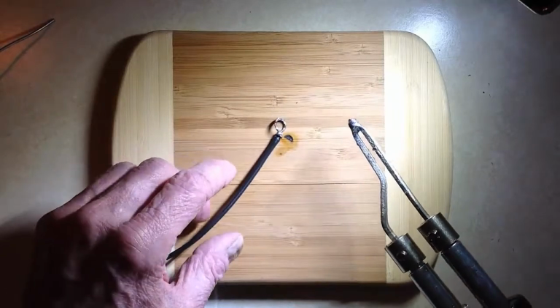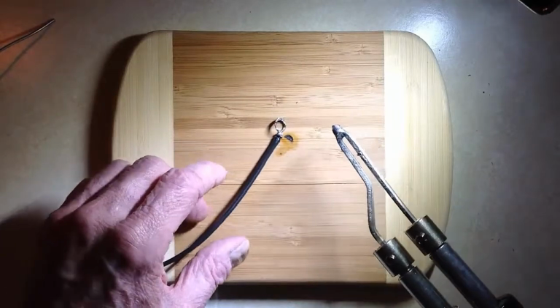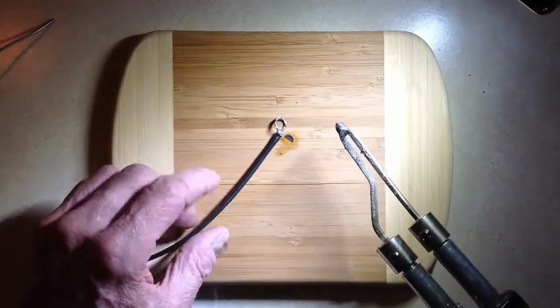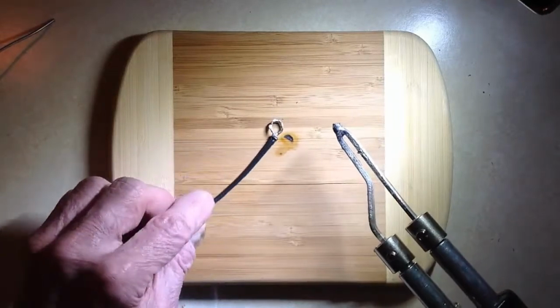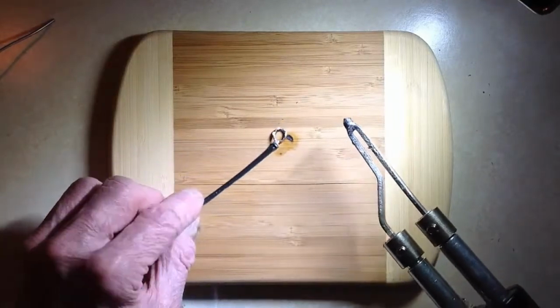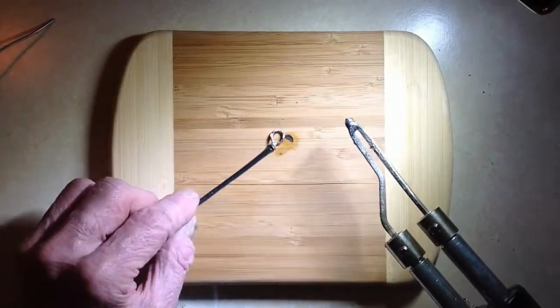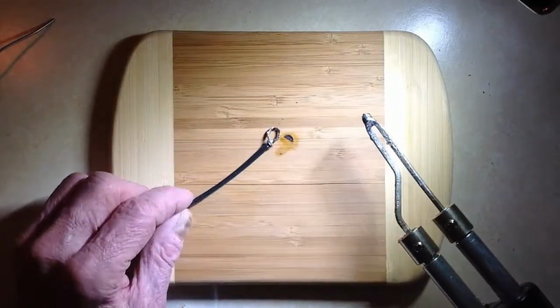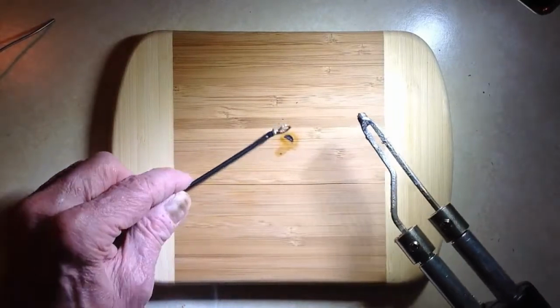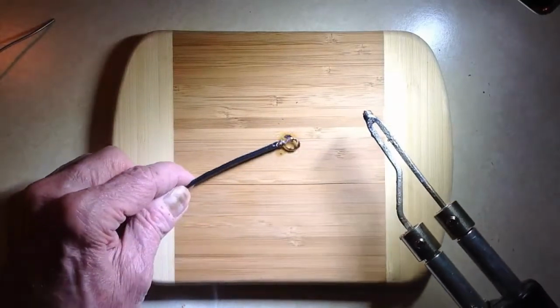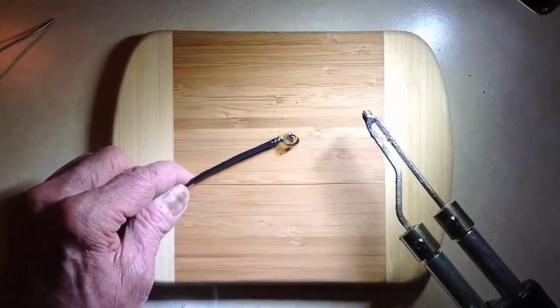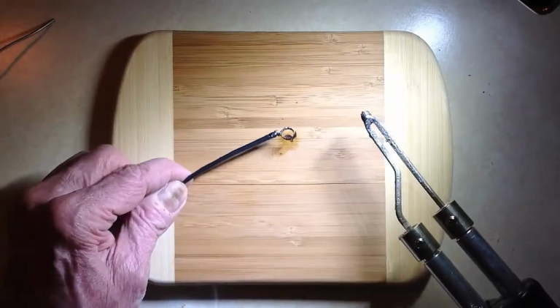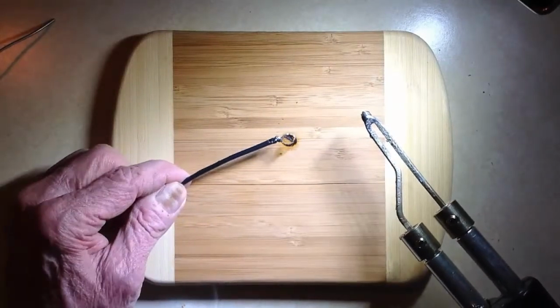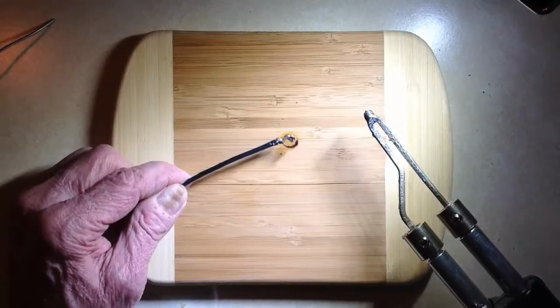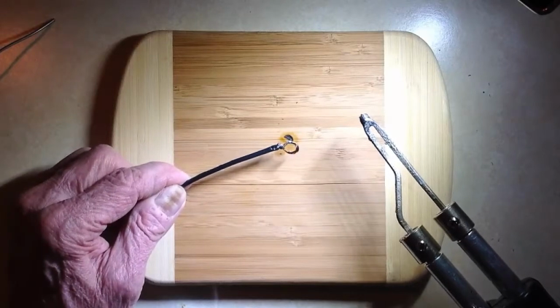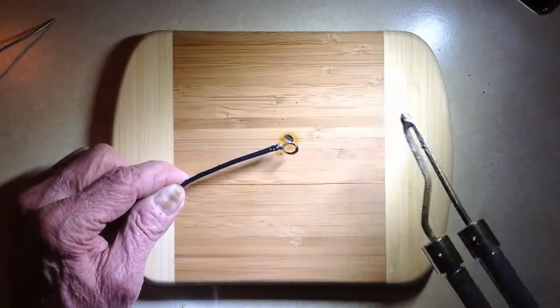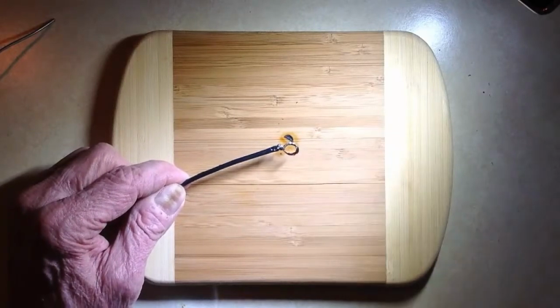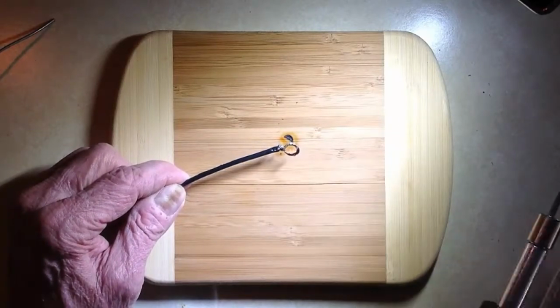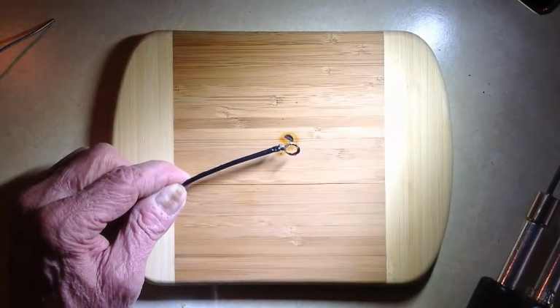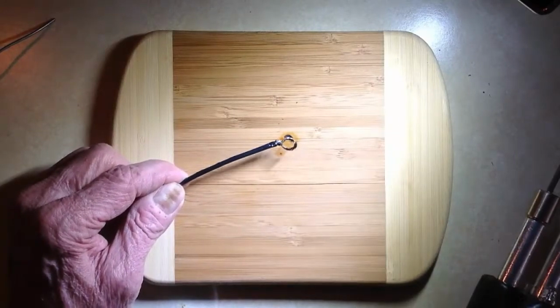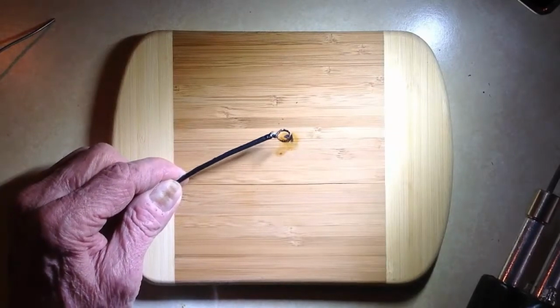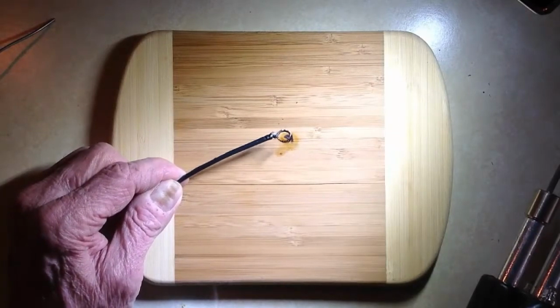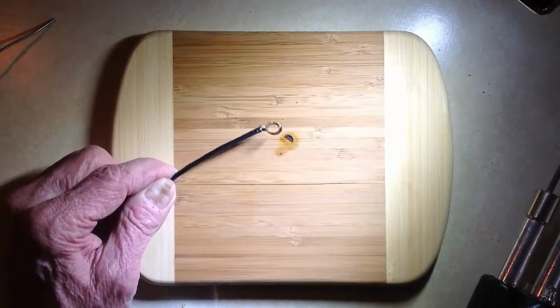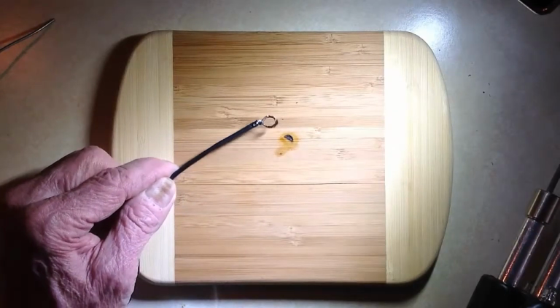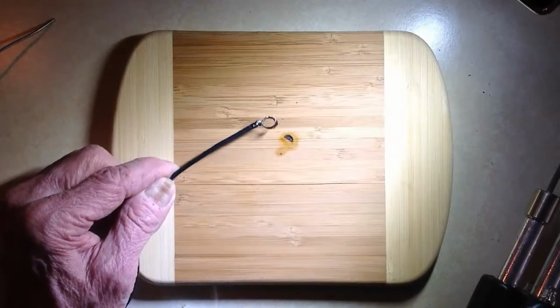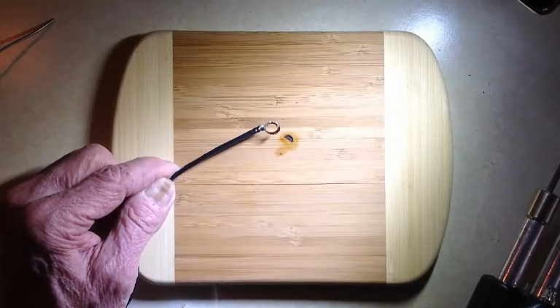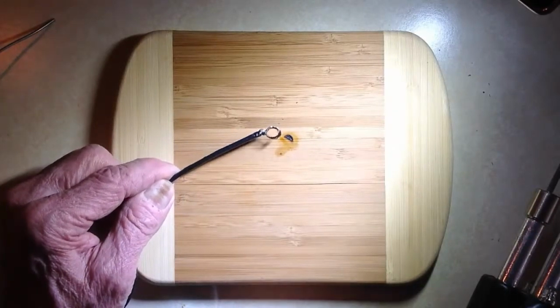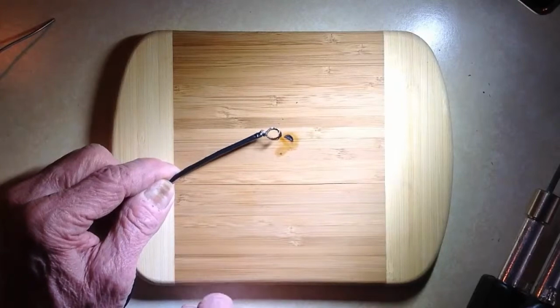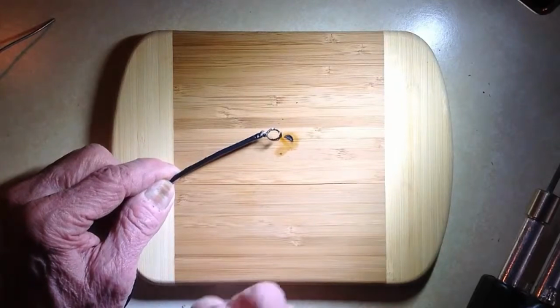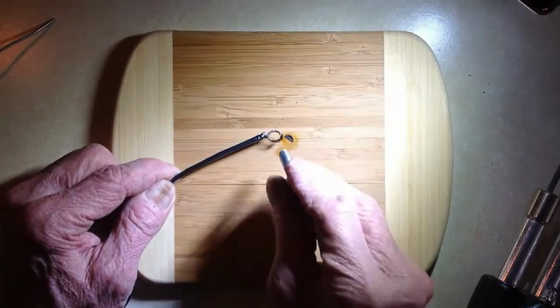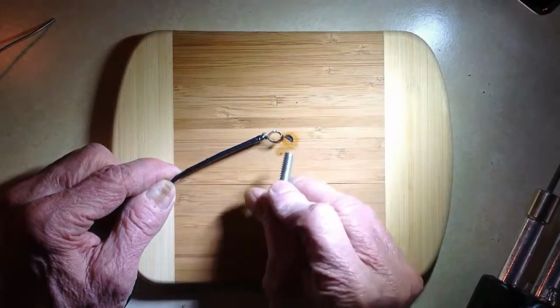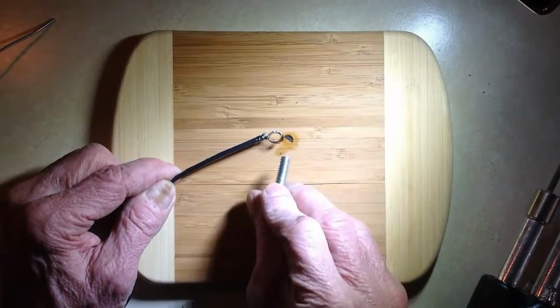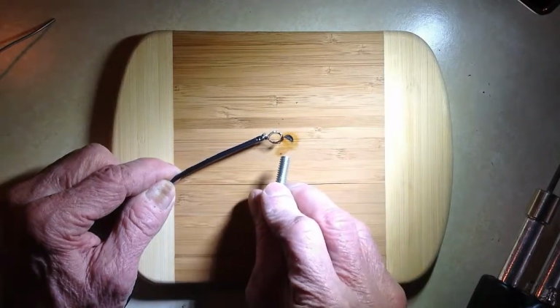That's cool — so that is what you've got. Now you have this little loop. You've got to let it cool for a couple, three, four minutes, and then it'll be ready to accept this screw.